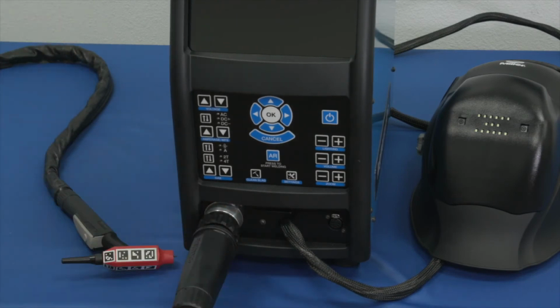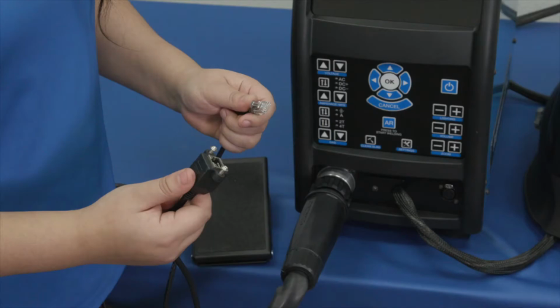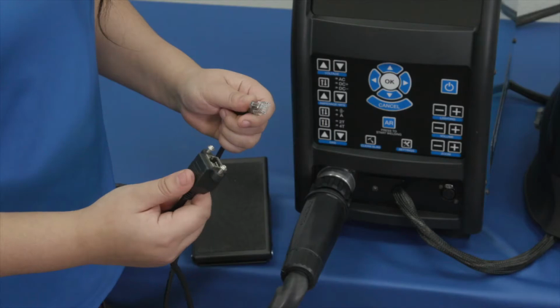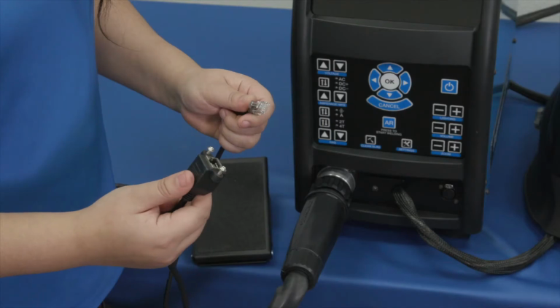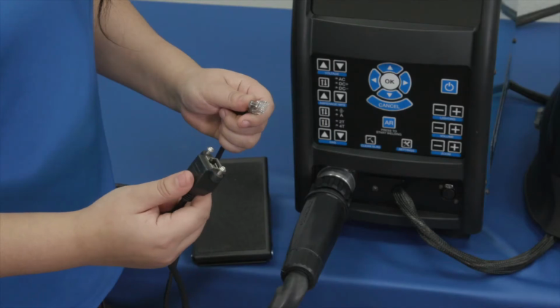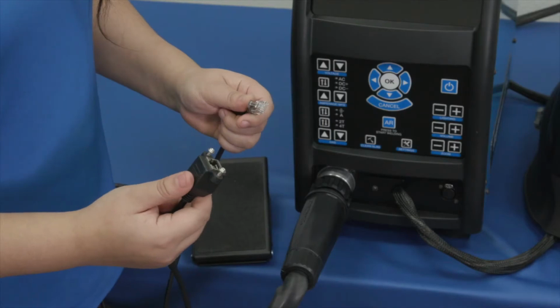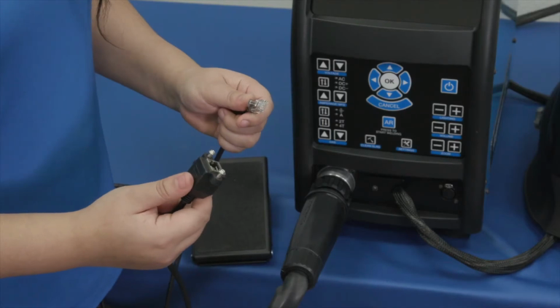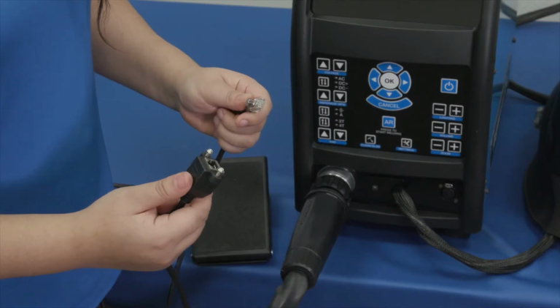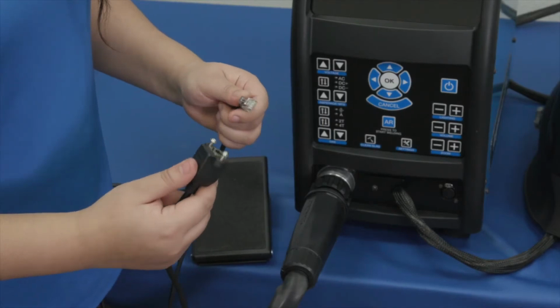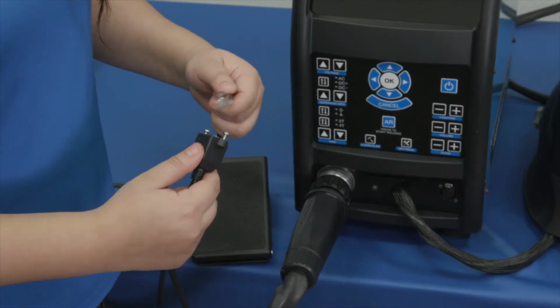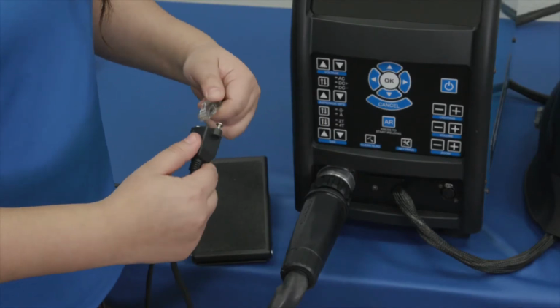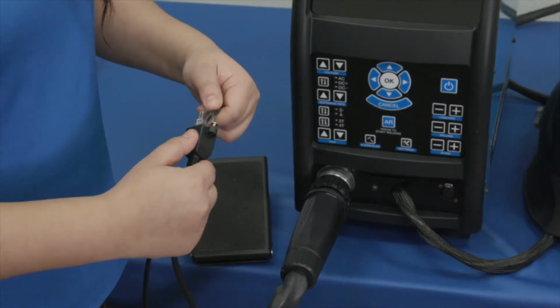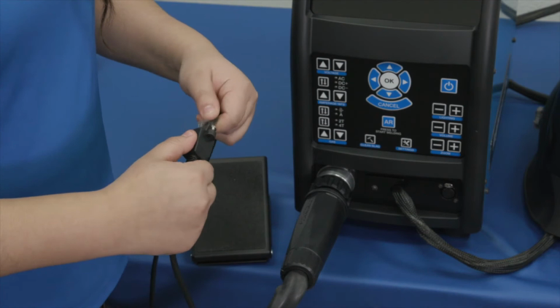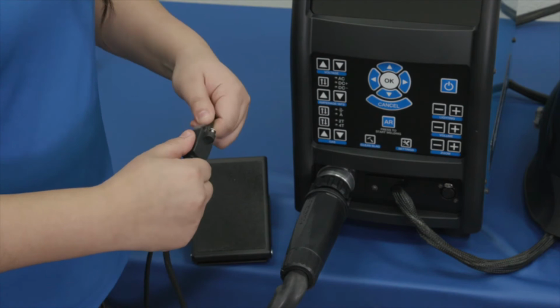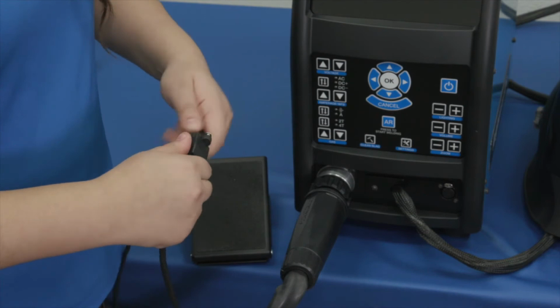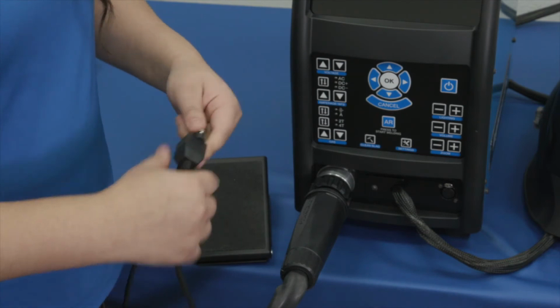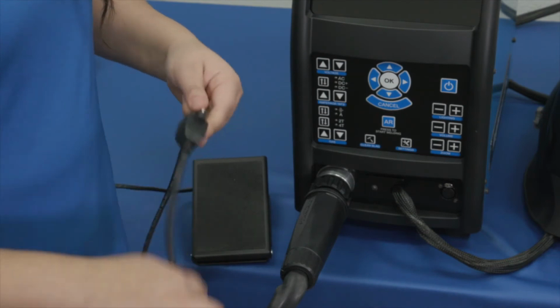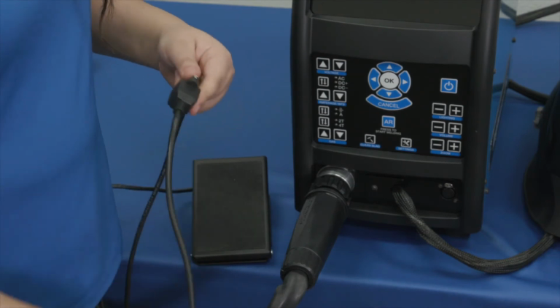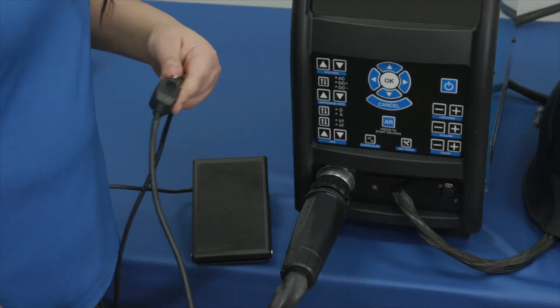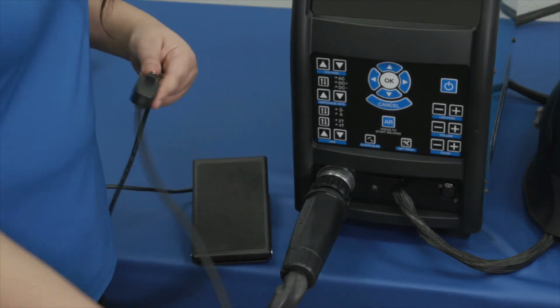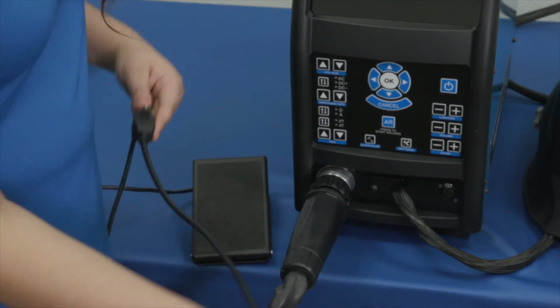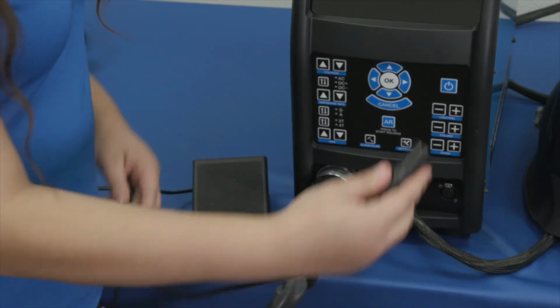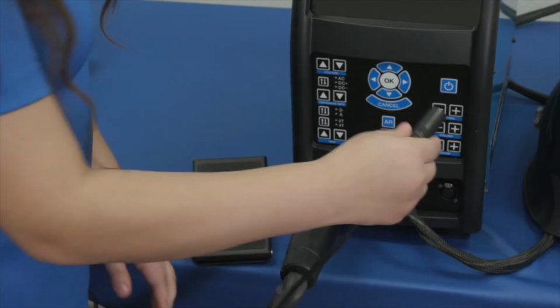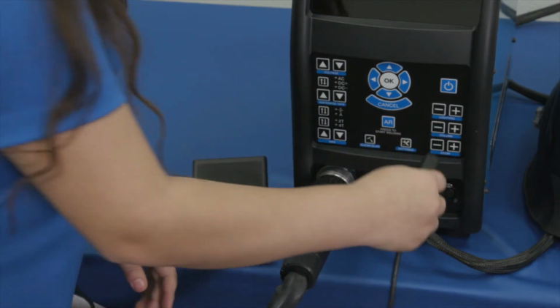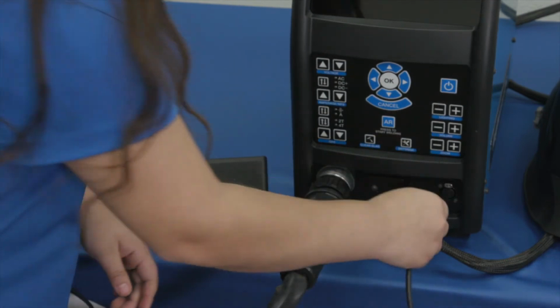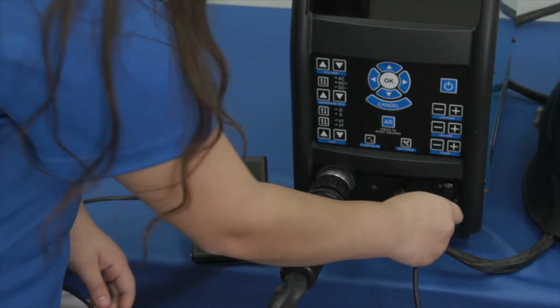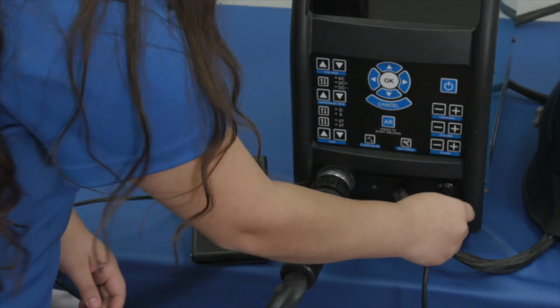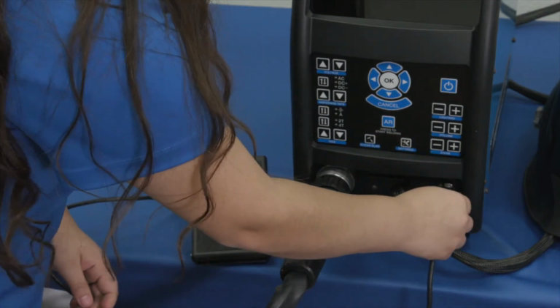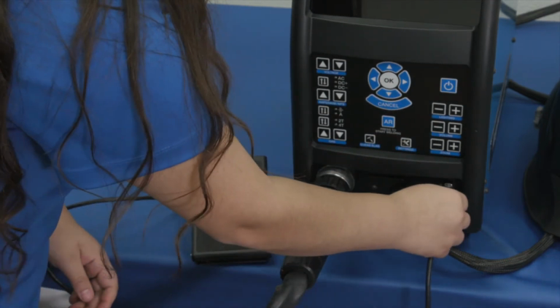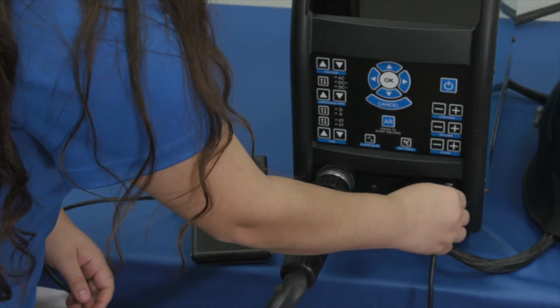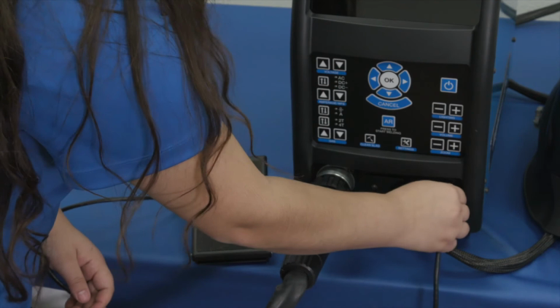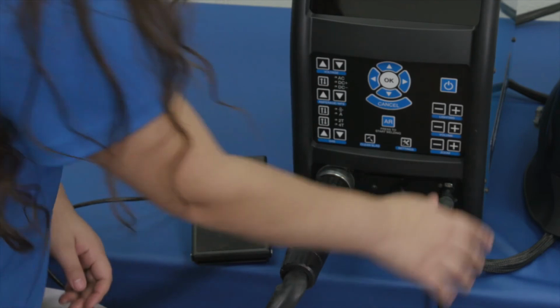To connect the optional foot pedal, insert the foot pedal connector into the adapter cable receptacle. Then insert the adapter cable connector into the TIG foot pedal receptacle on the simulator.